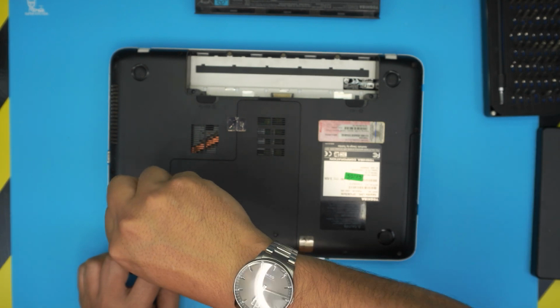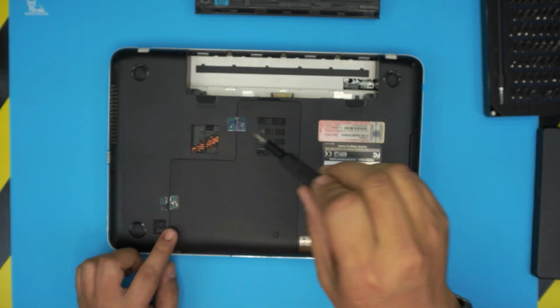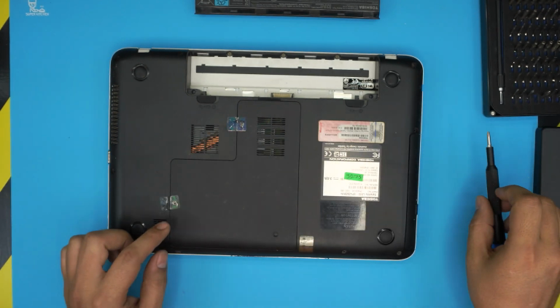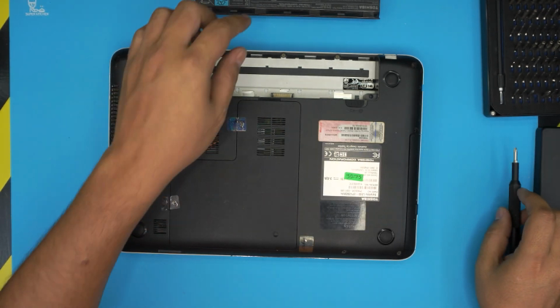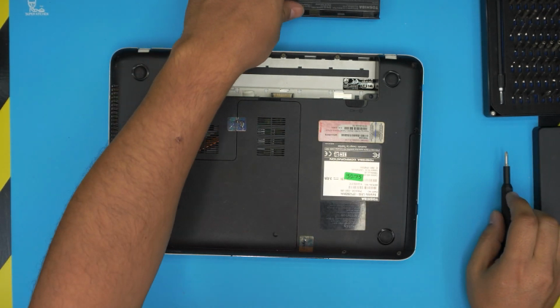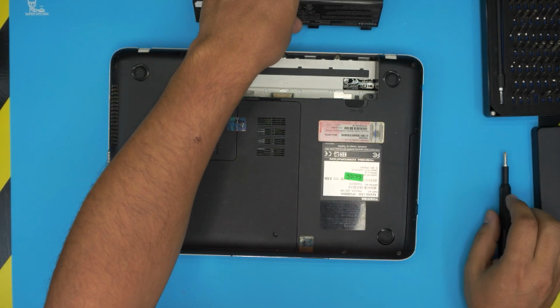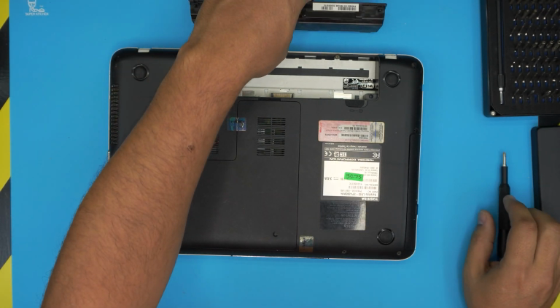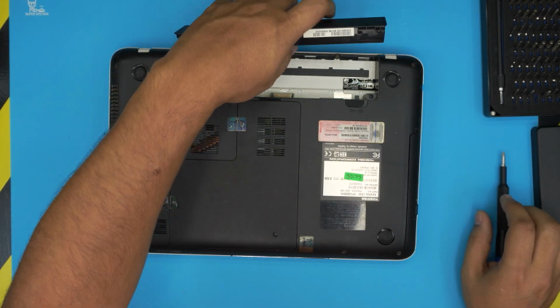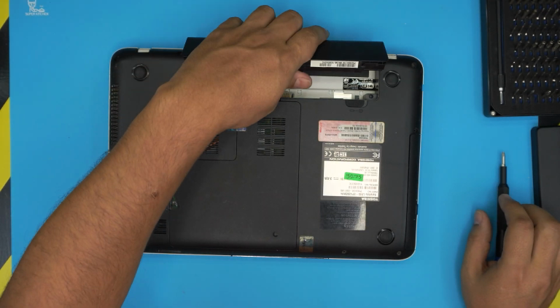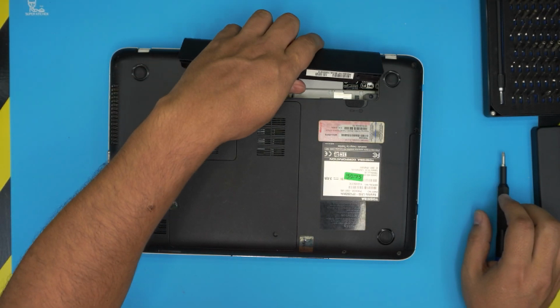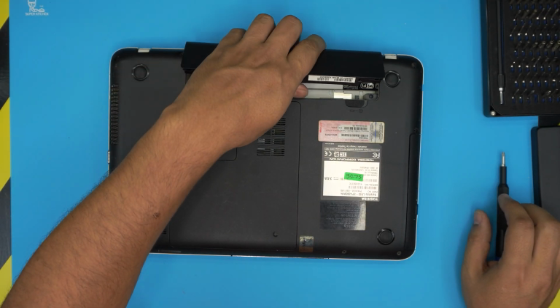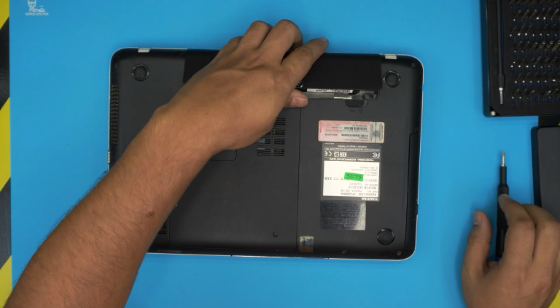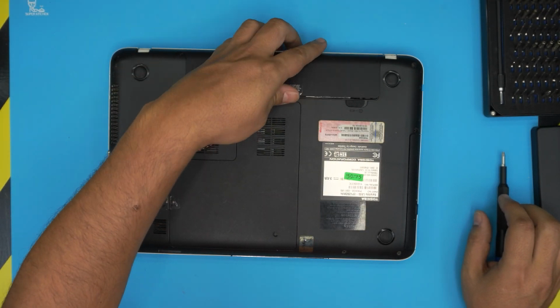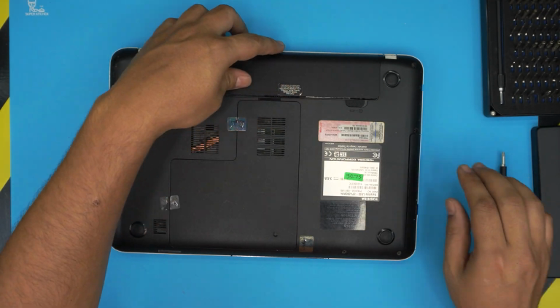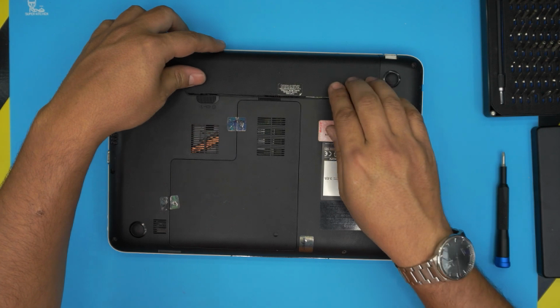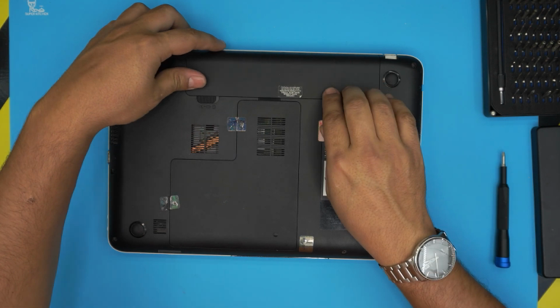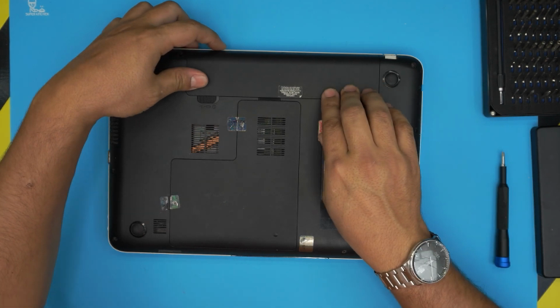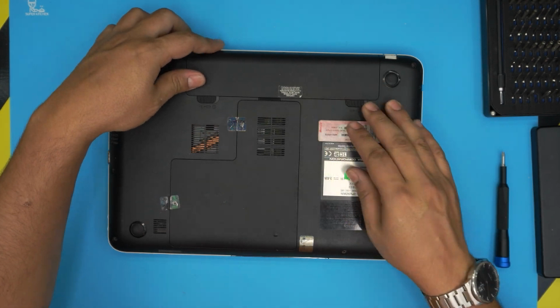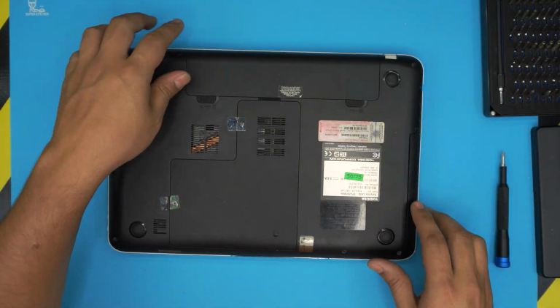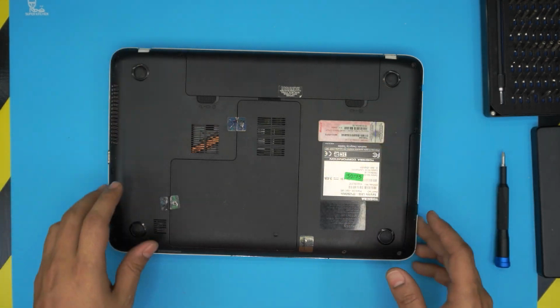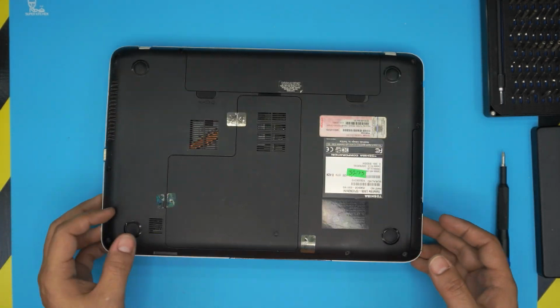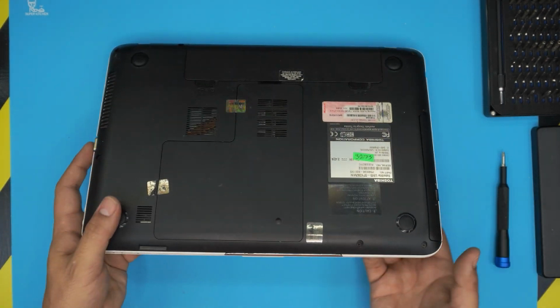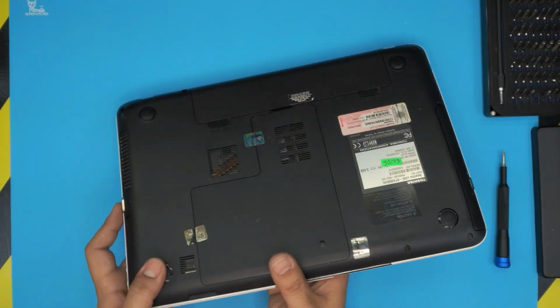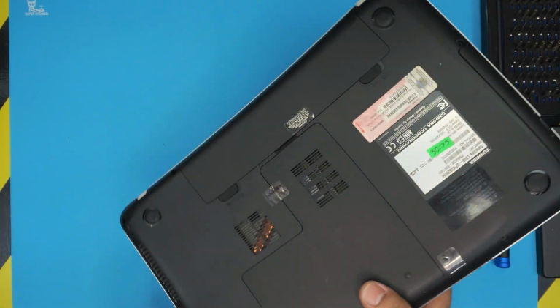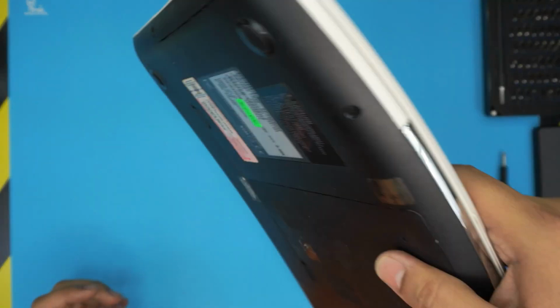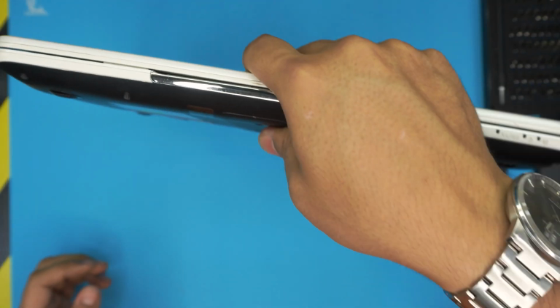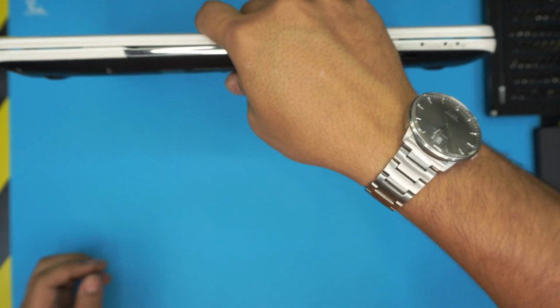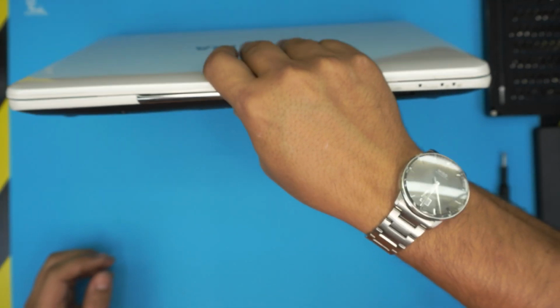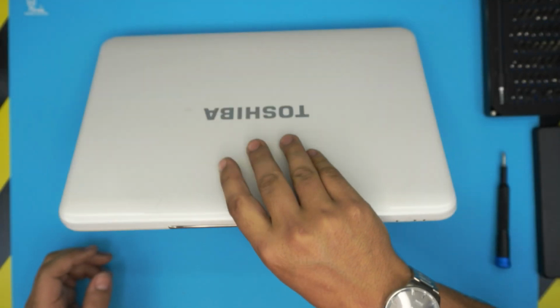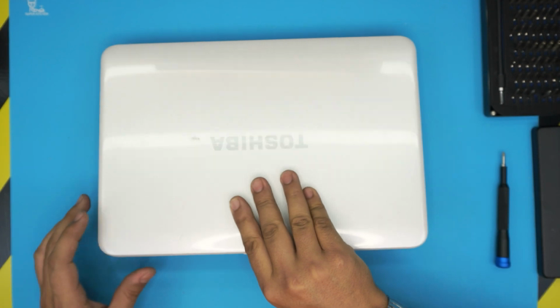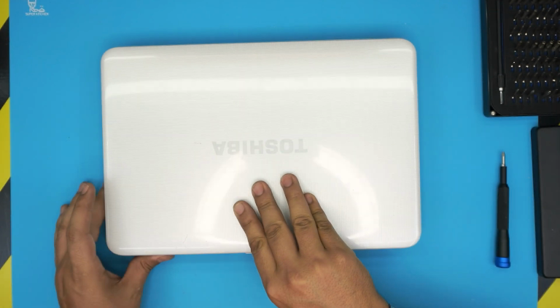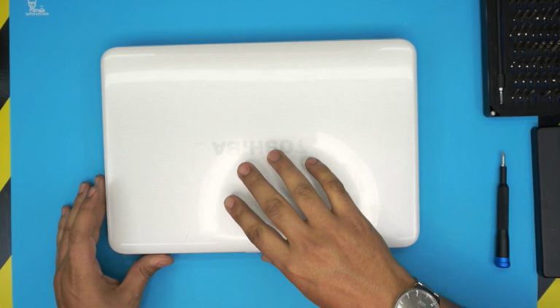I hope this video helped you guys upgrade your RAM. If it did, please click that like button — I really appreciate it. Think about subscribing; it'll be a great support for my channel. Thanks for watching, guys, and I'll see you in my next video.